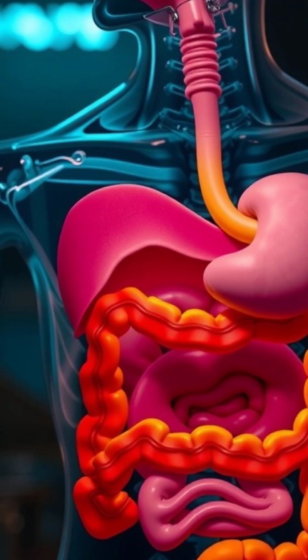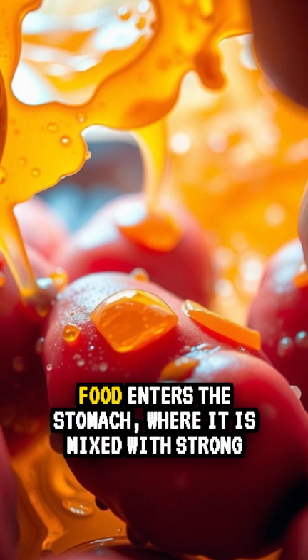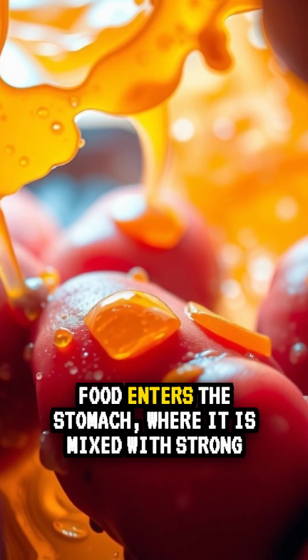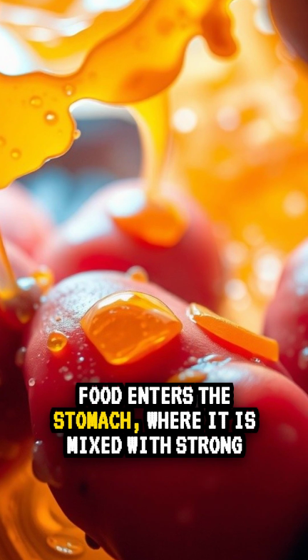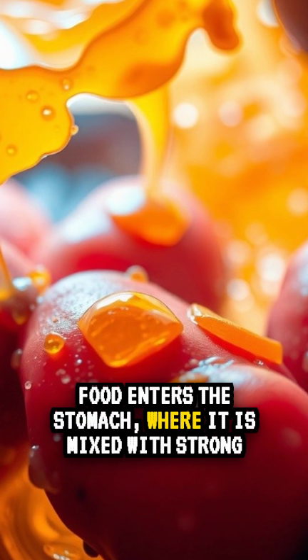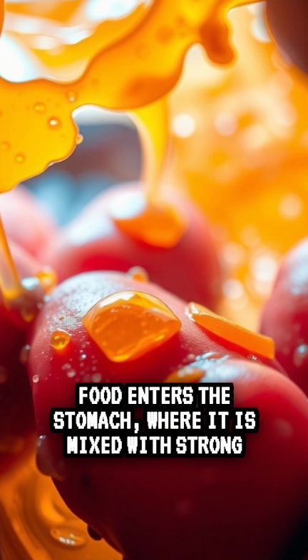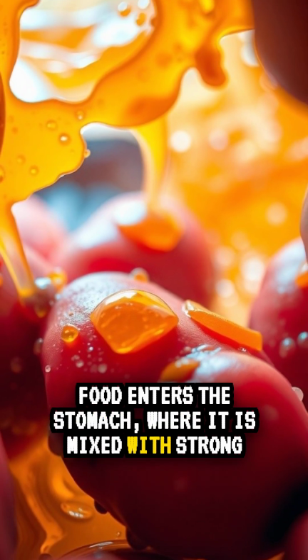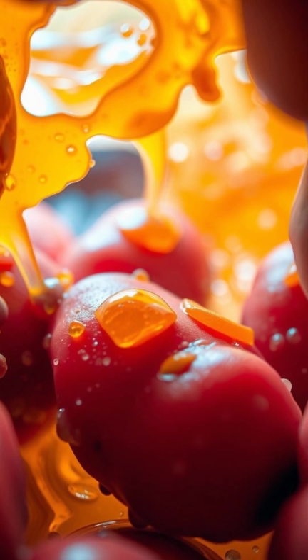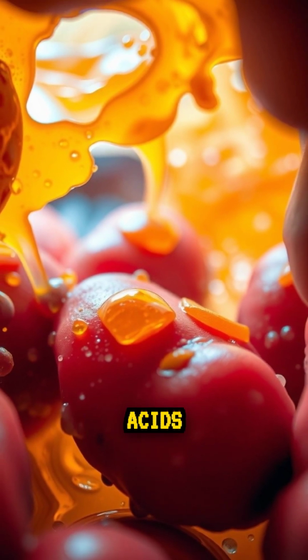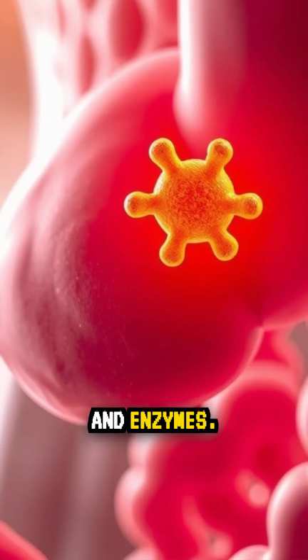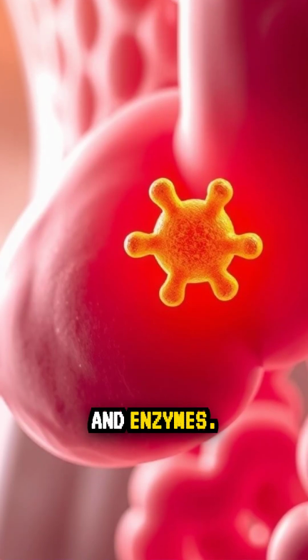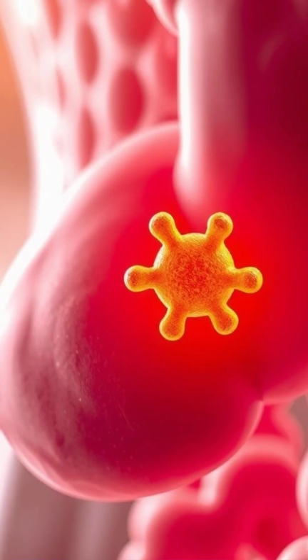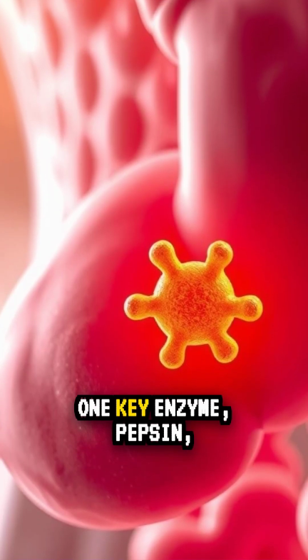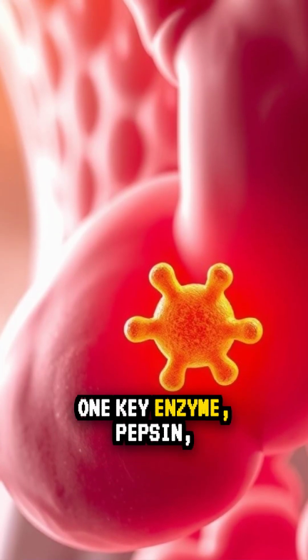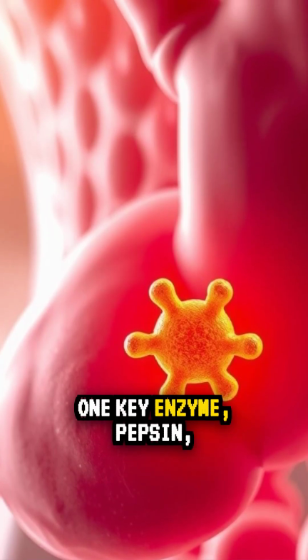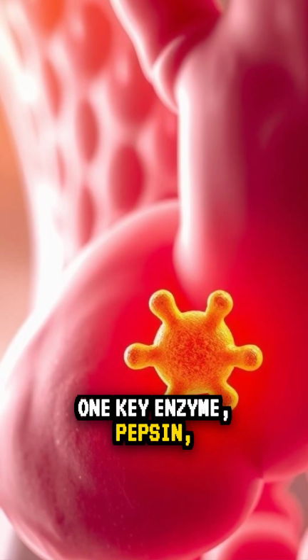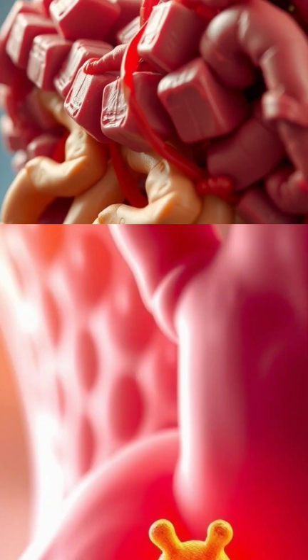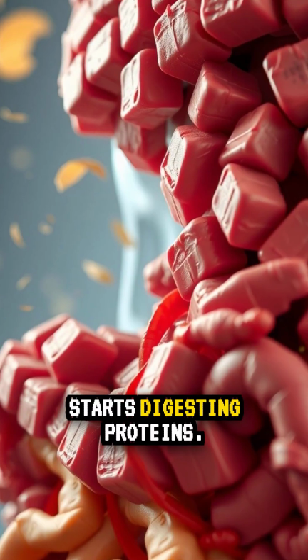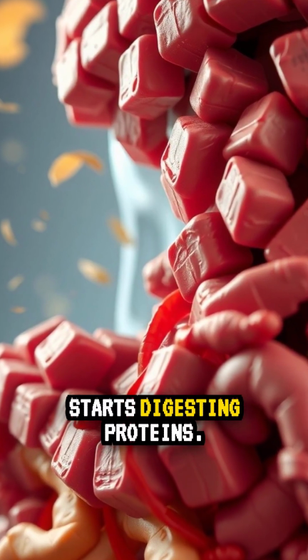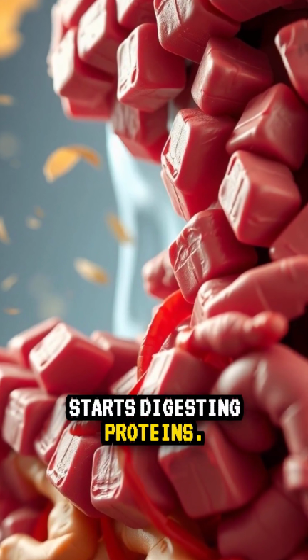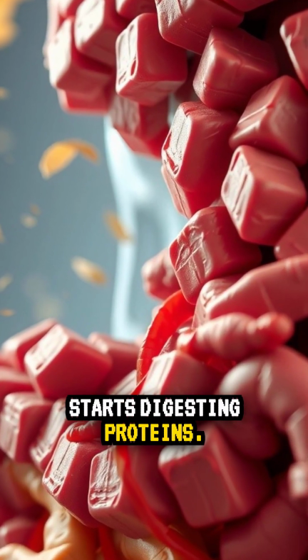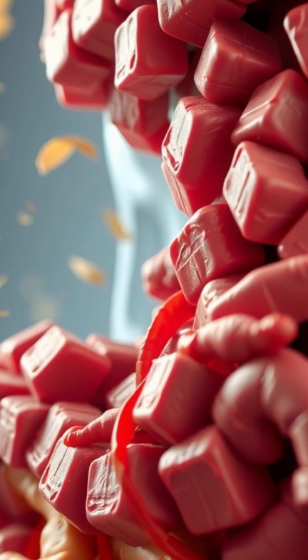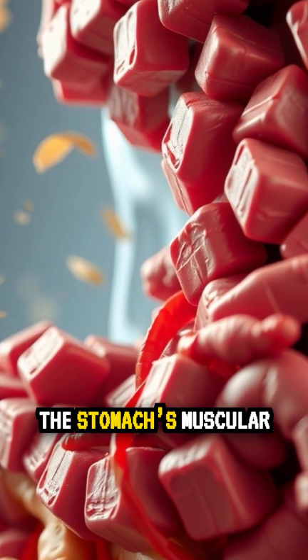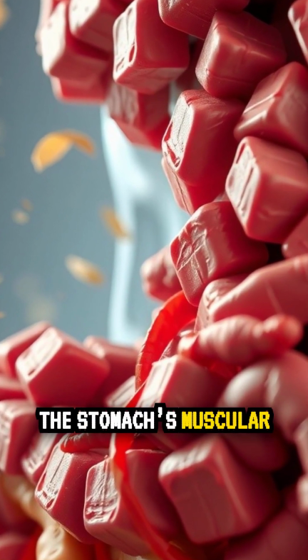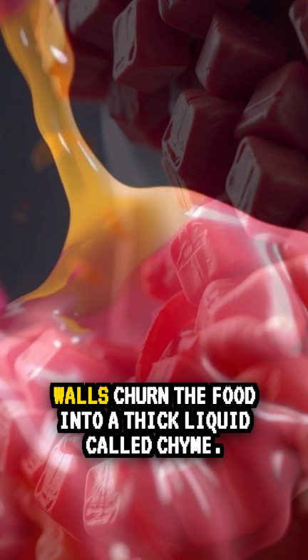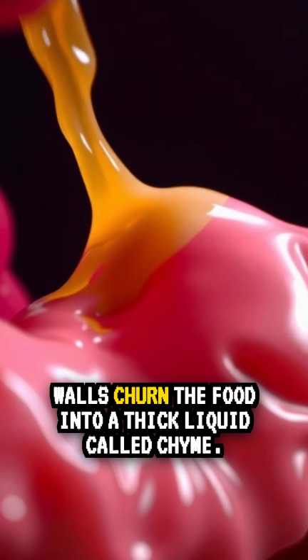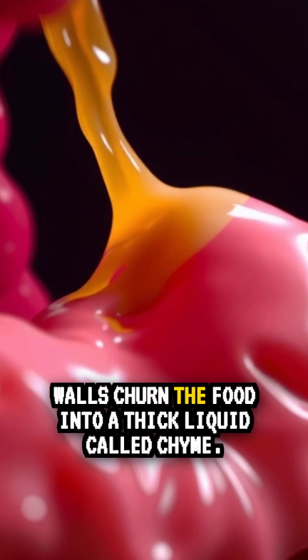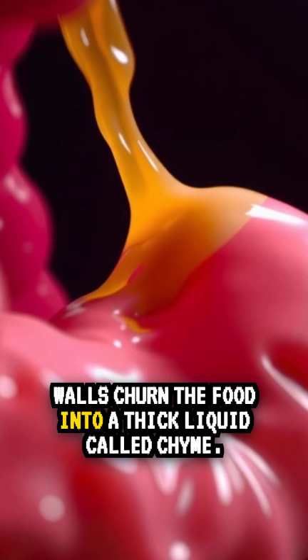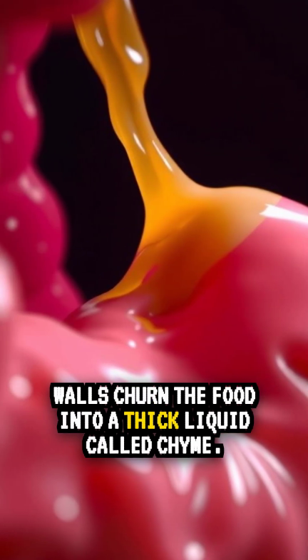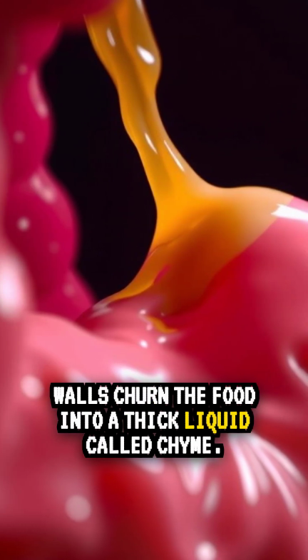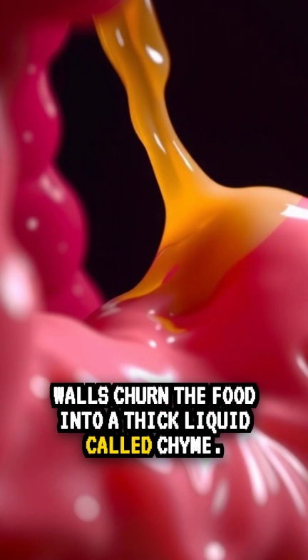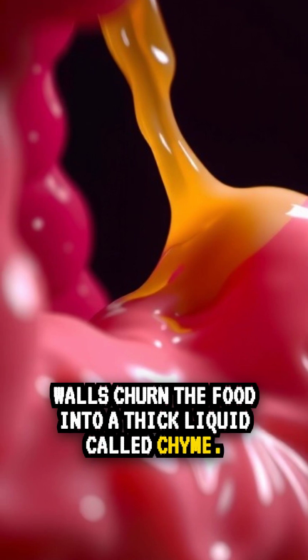The food enters the stomach, where it is mixed with strong acids and enzymes. One key enzyme, pepsin, starts digesting proteins. The stomach's muscular walls churn the food into a thick liquid called chyme.